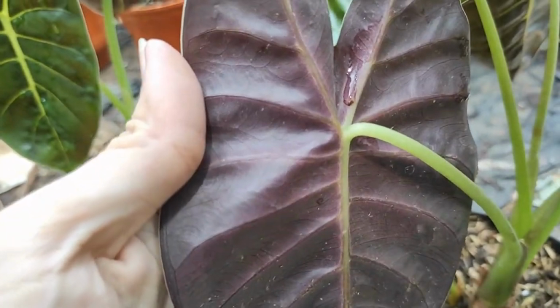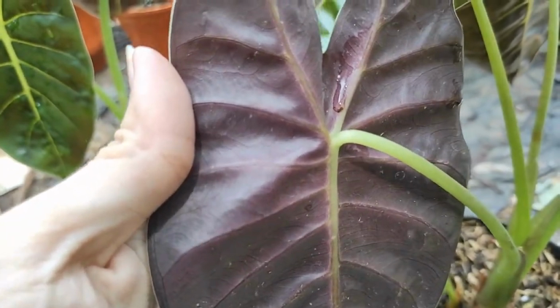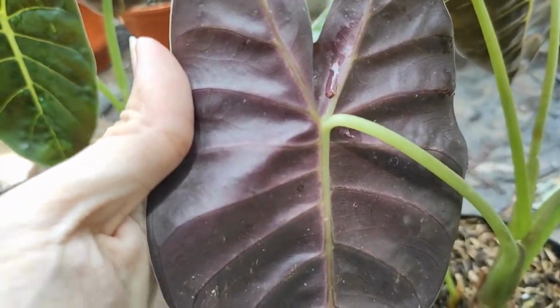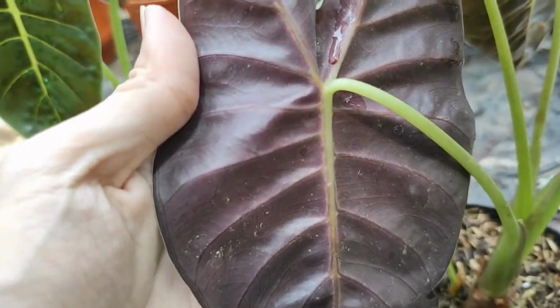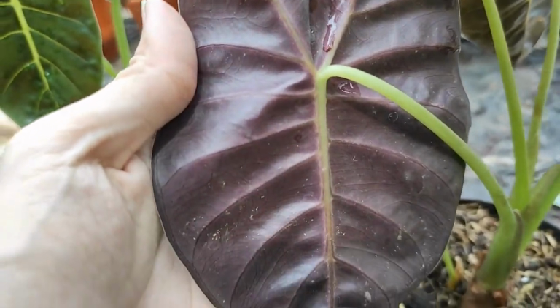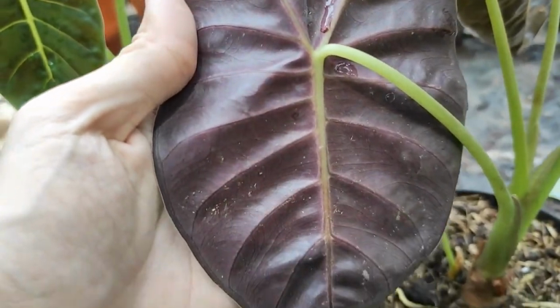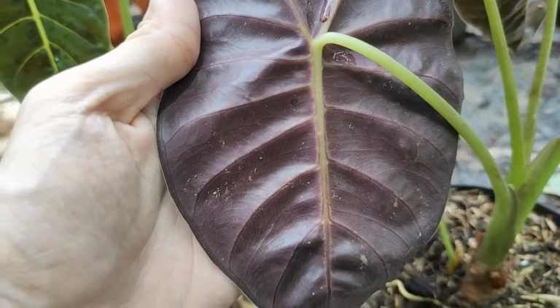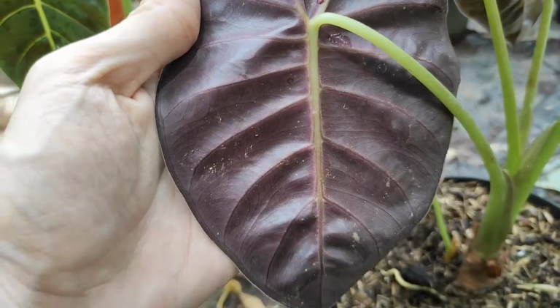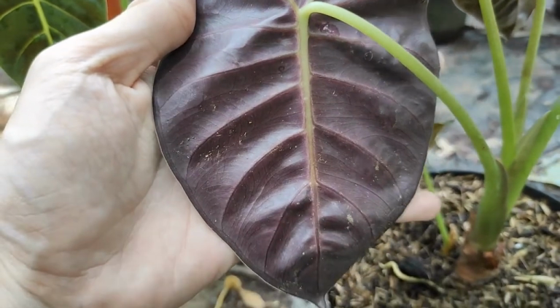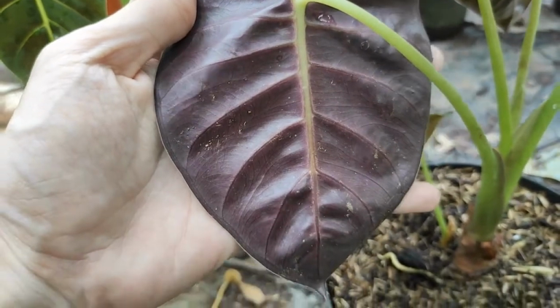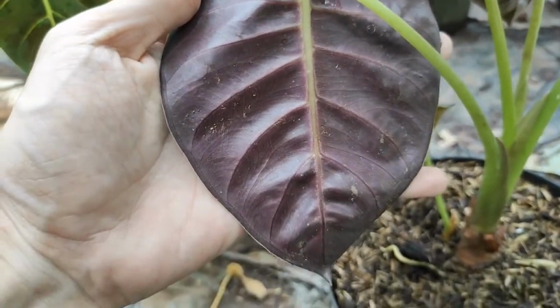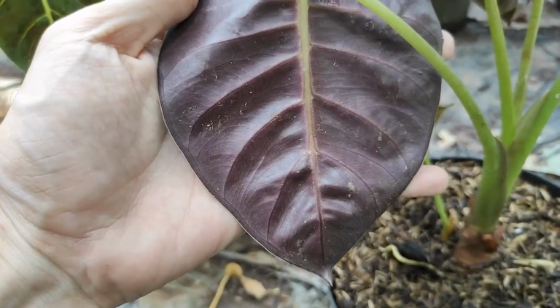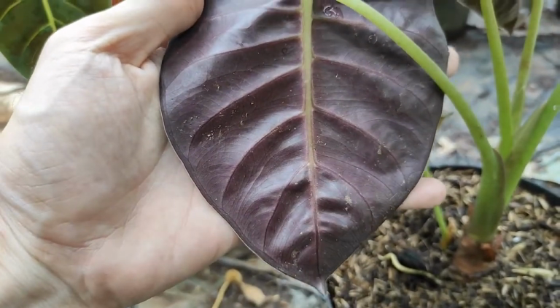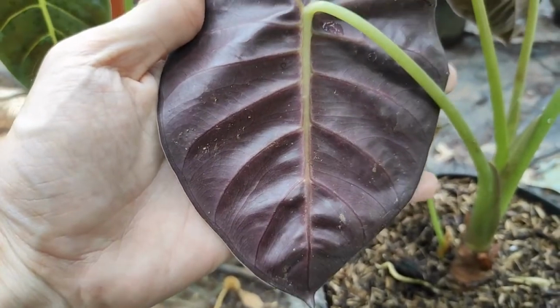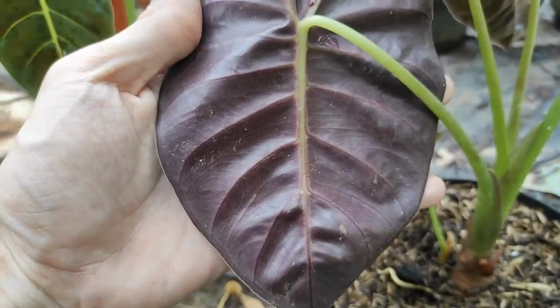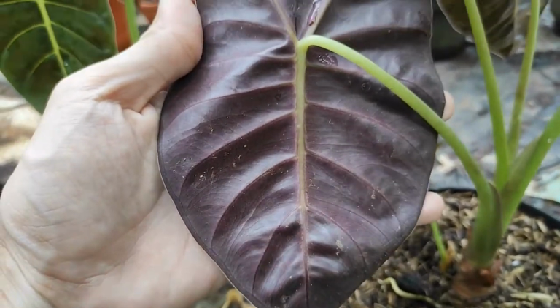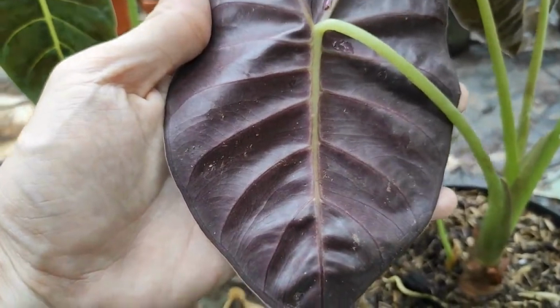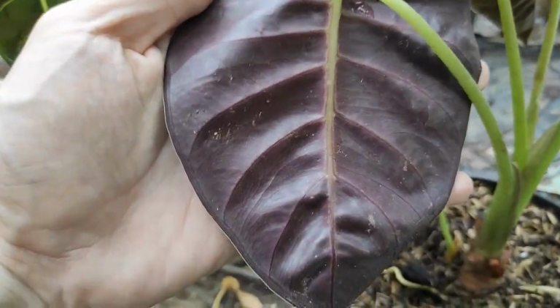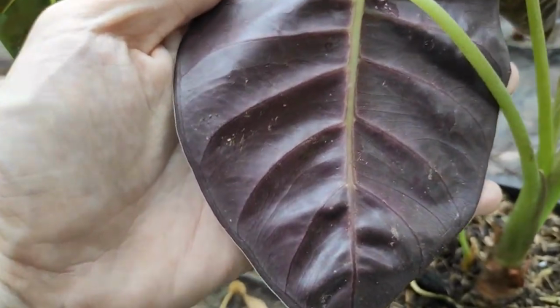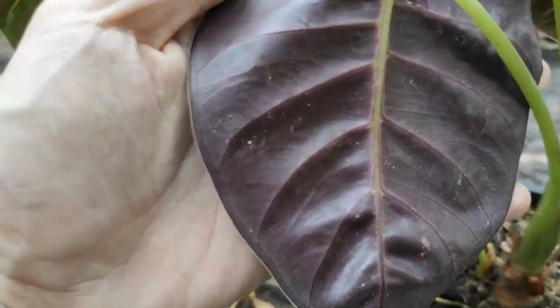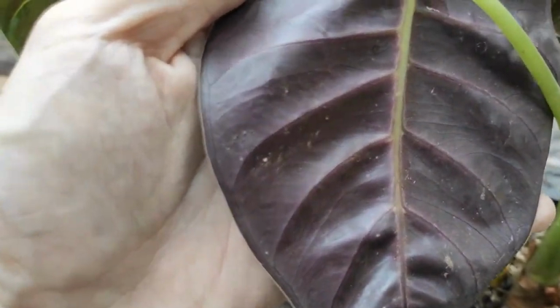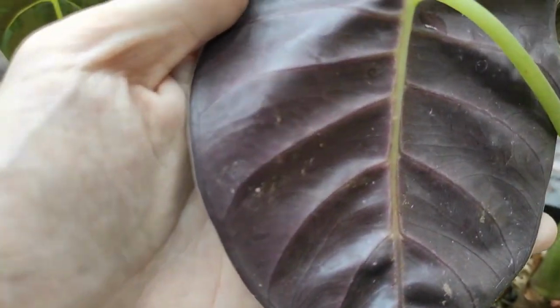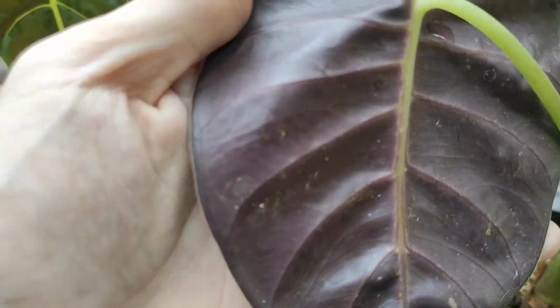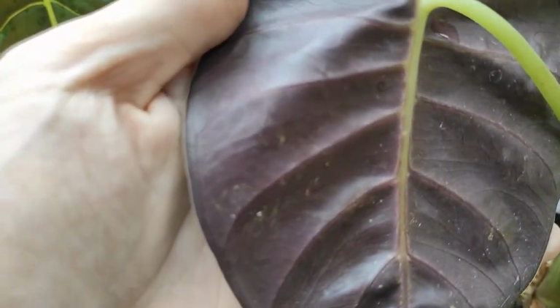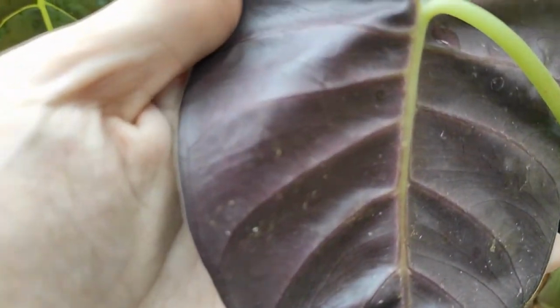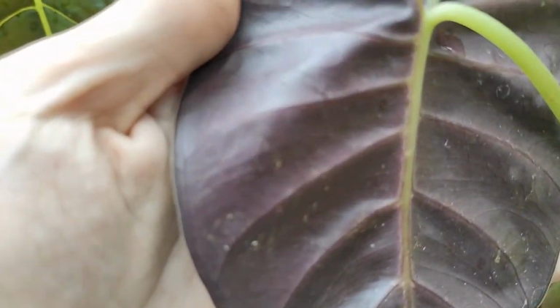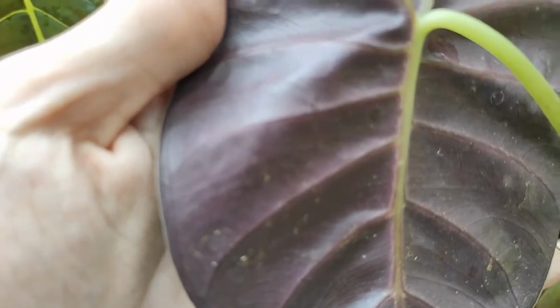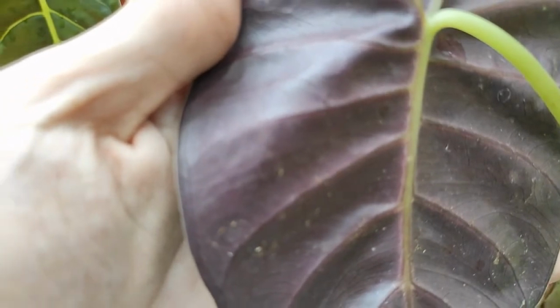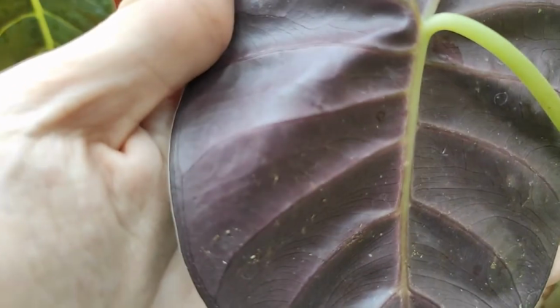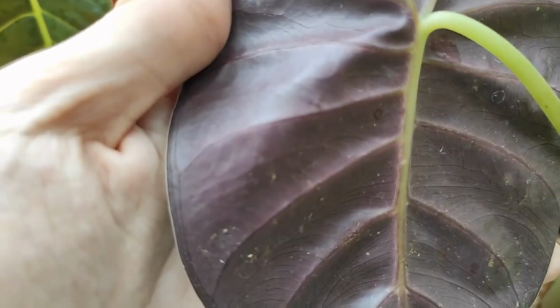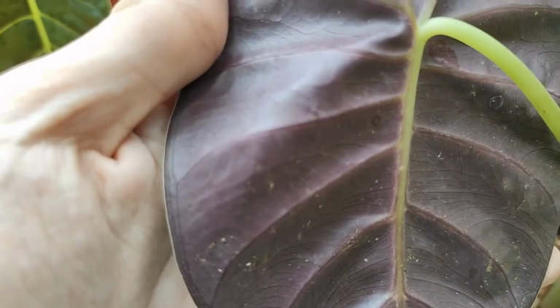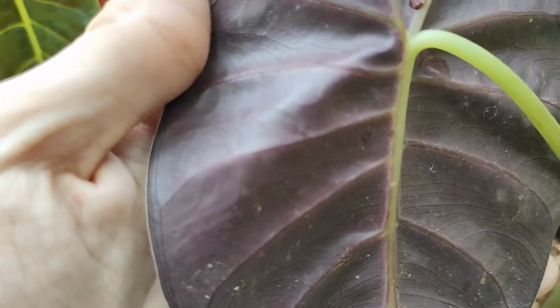Bagian belakang daun ini berwarna merah keunguan, seperti yang bisa sobat lihat pada video ini.